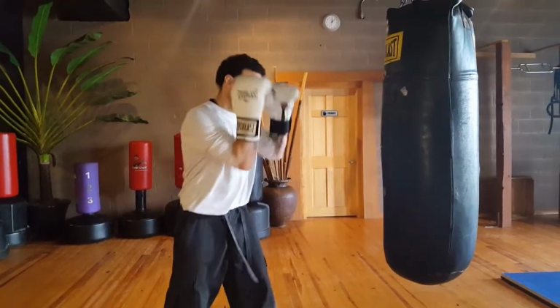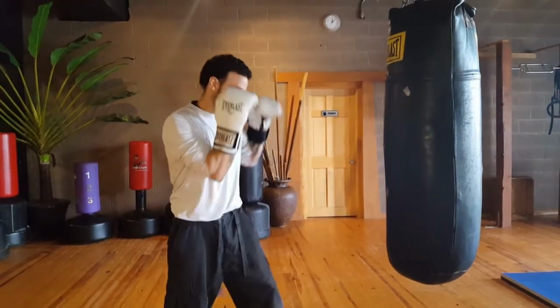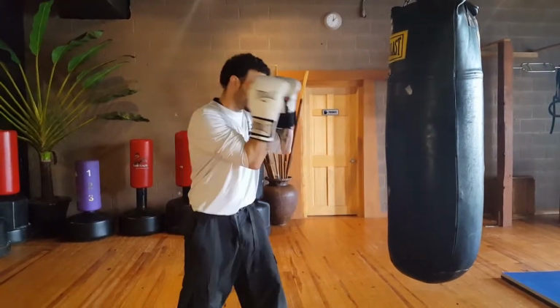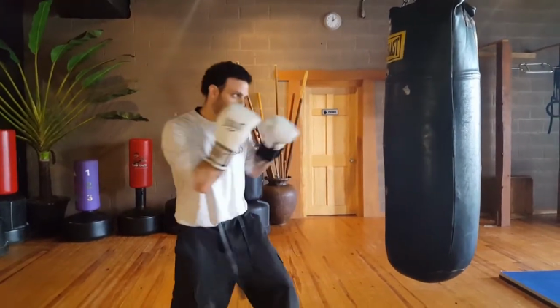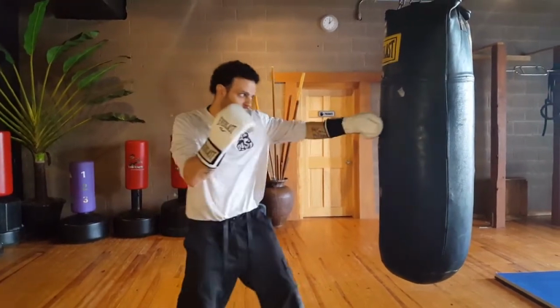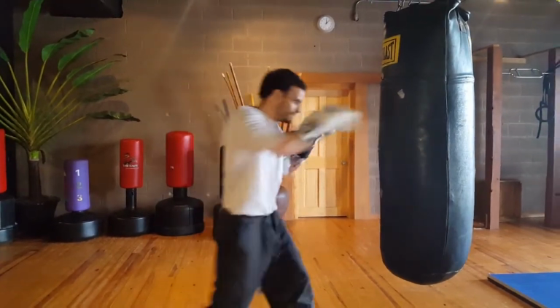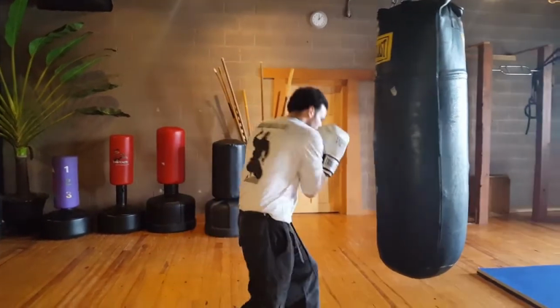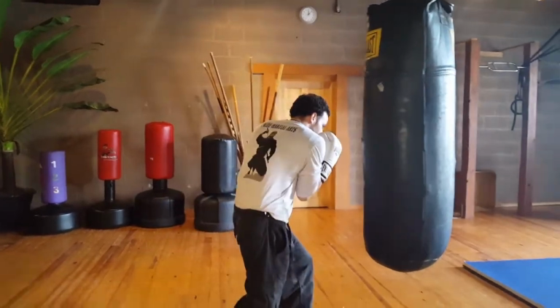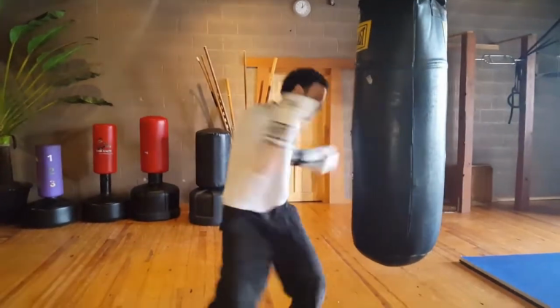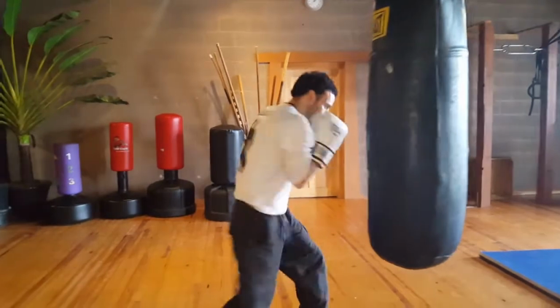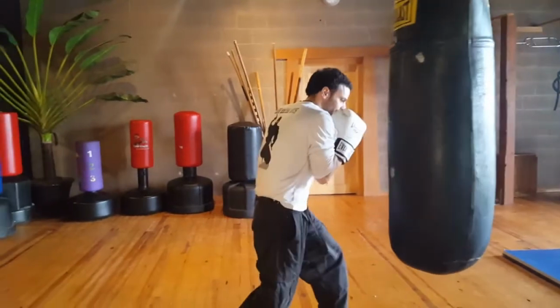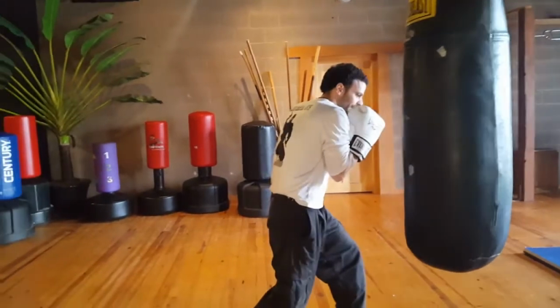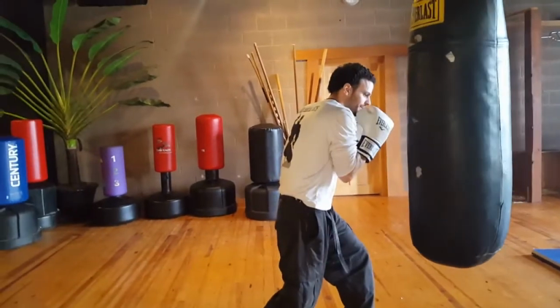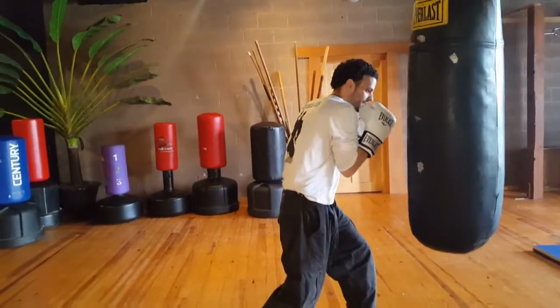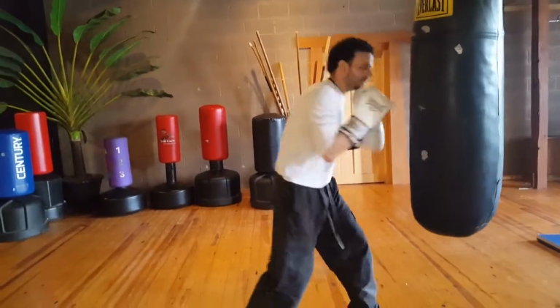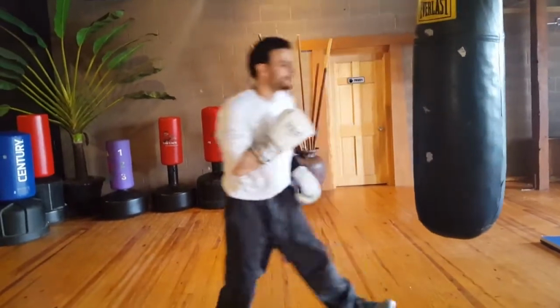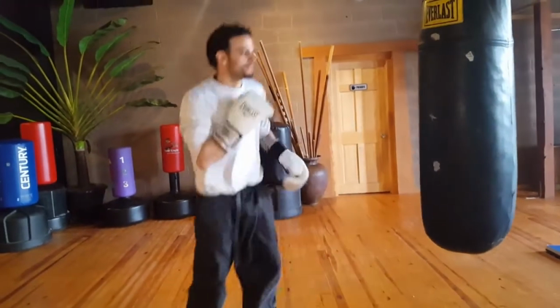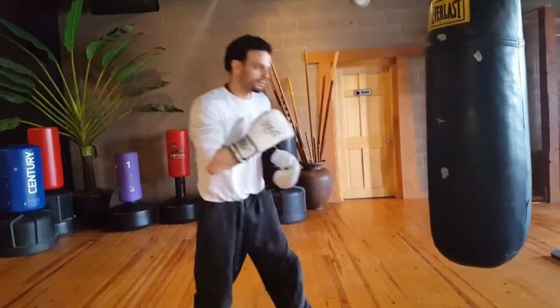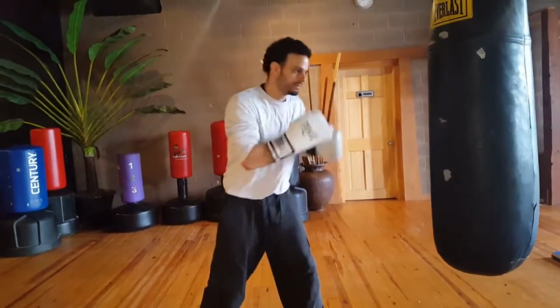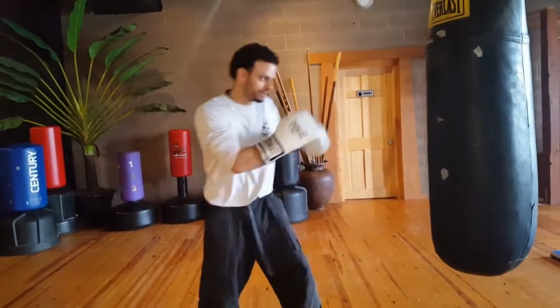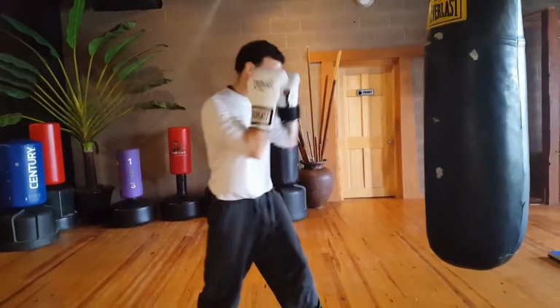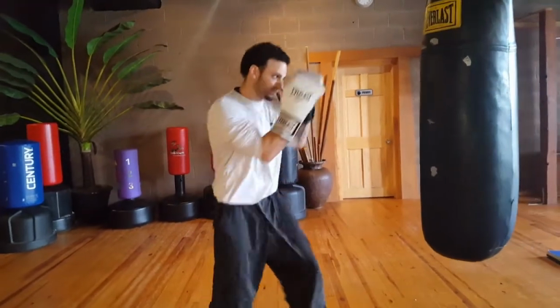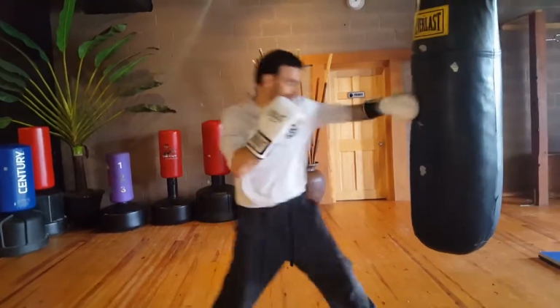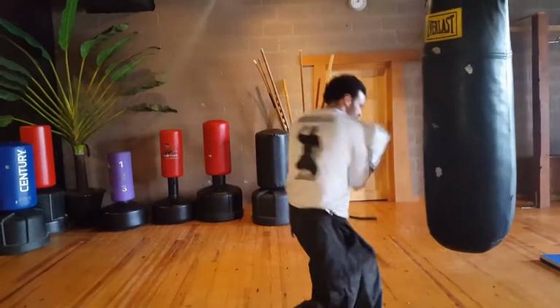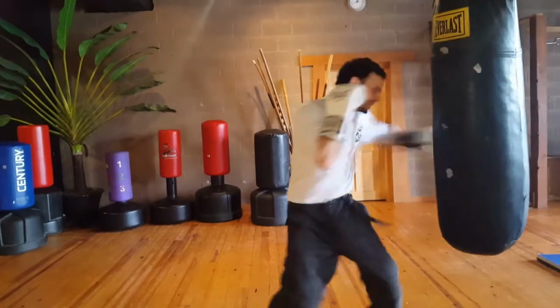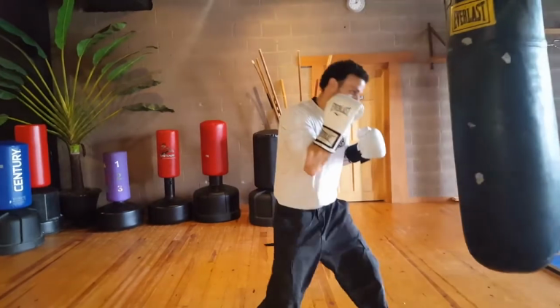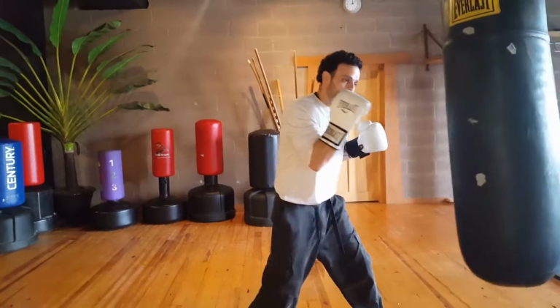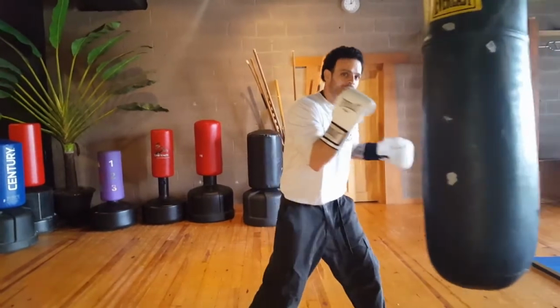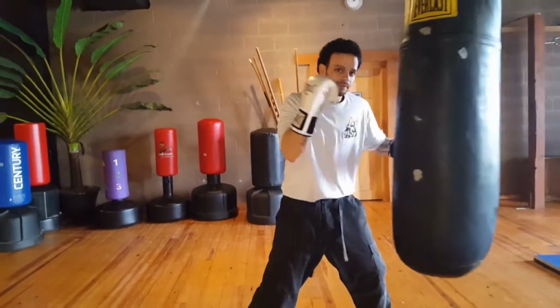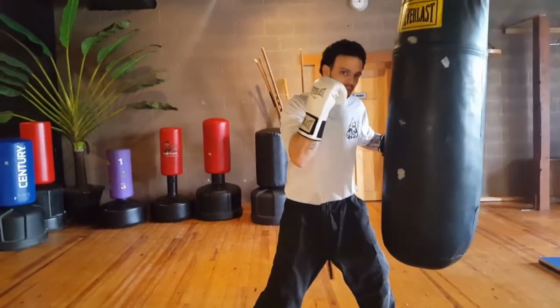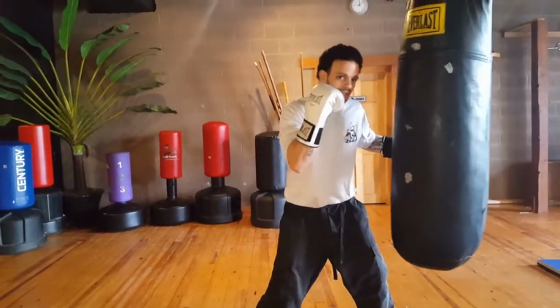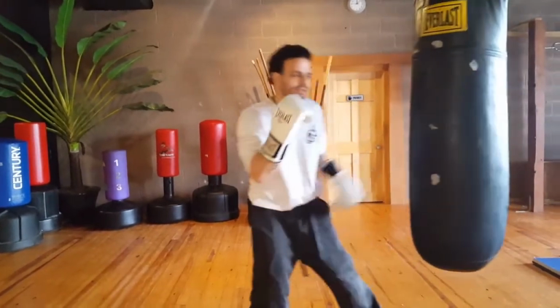We're going to come in with a 1-2, step in, and deliver that liver shot to the body. So we're coming in off the 1-2 and delivering that liver shot with the left hook.